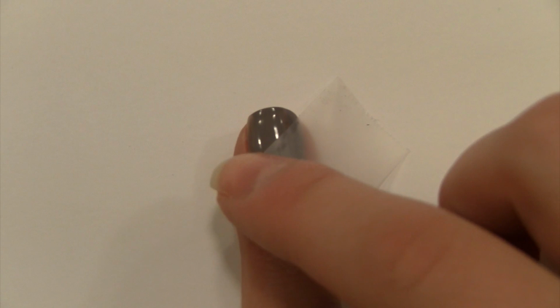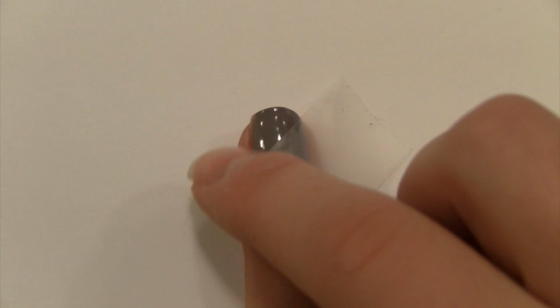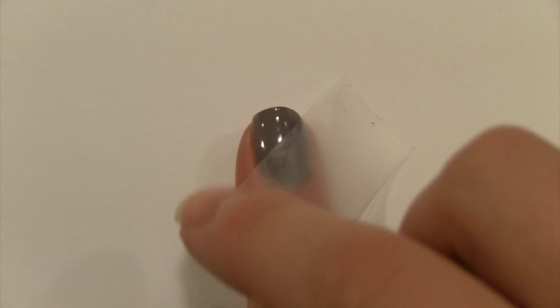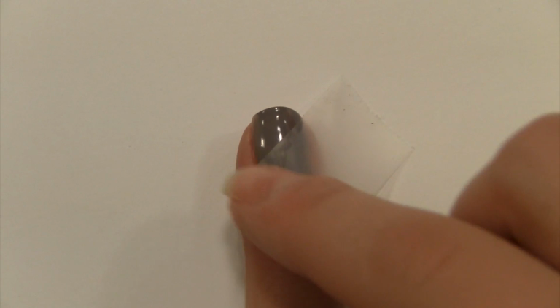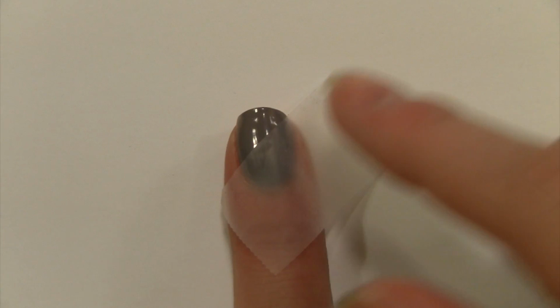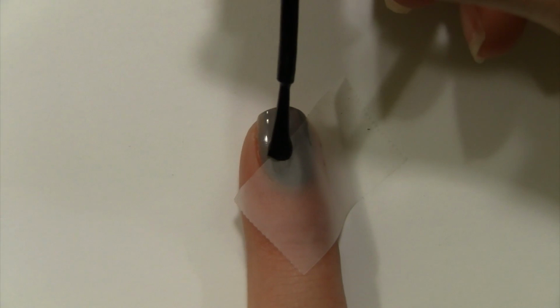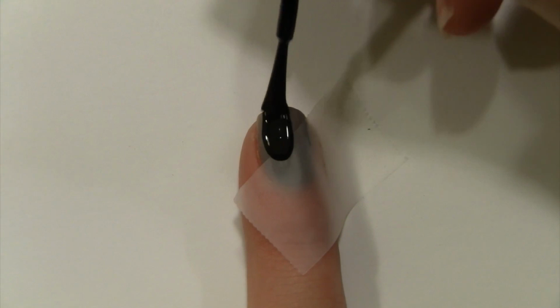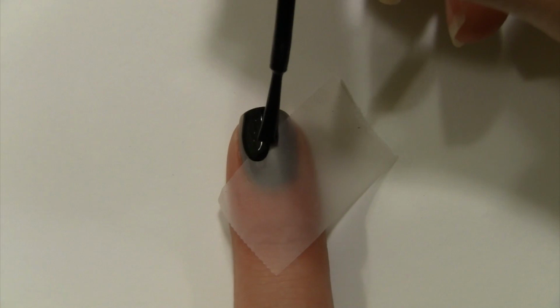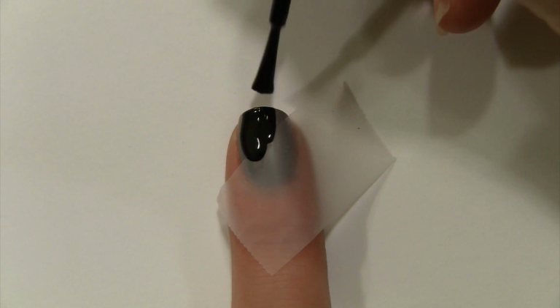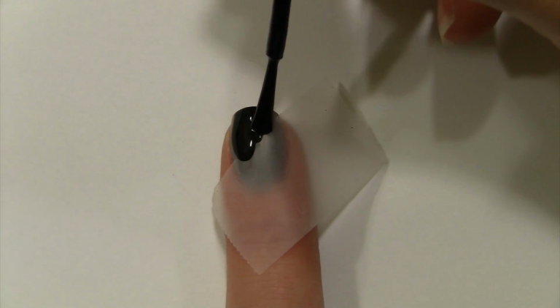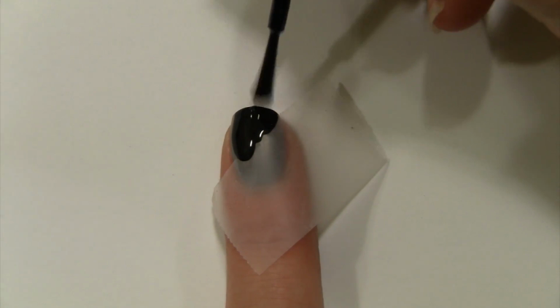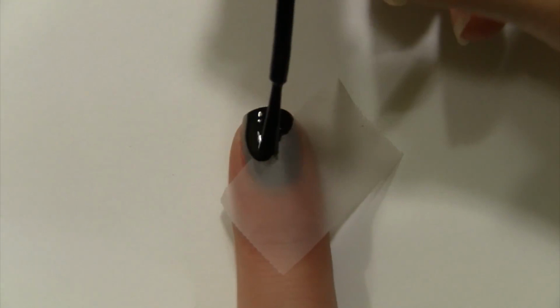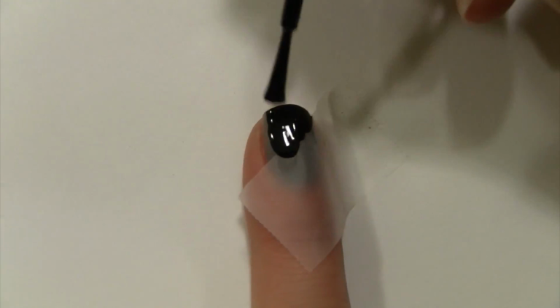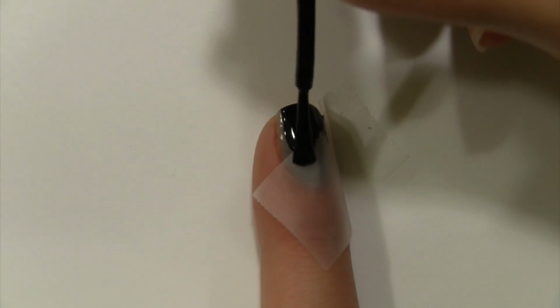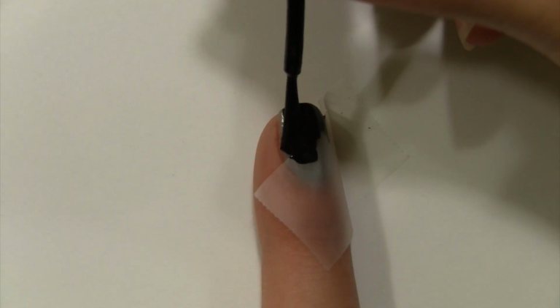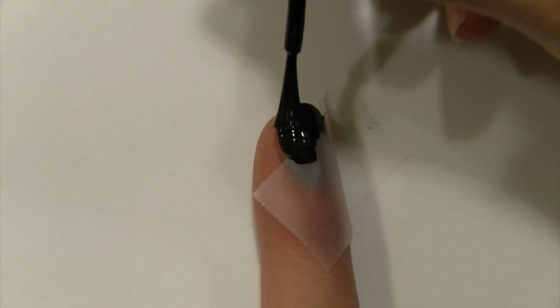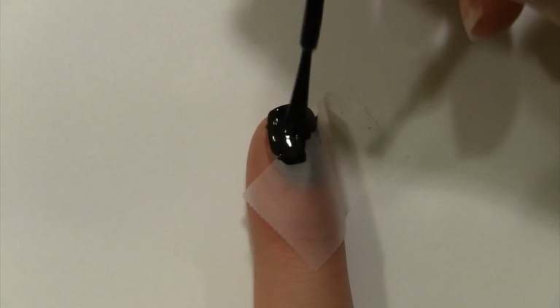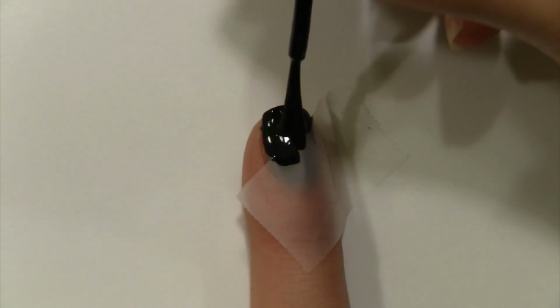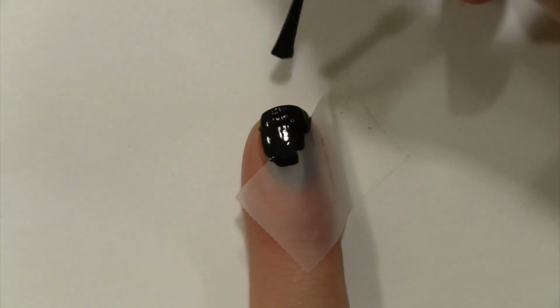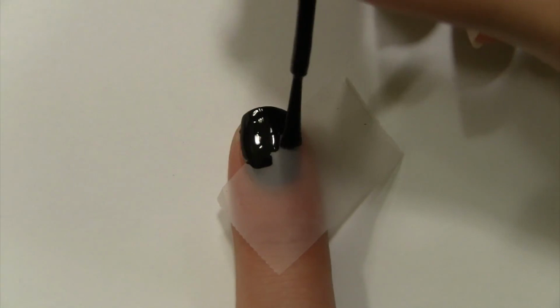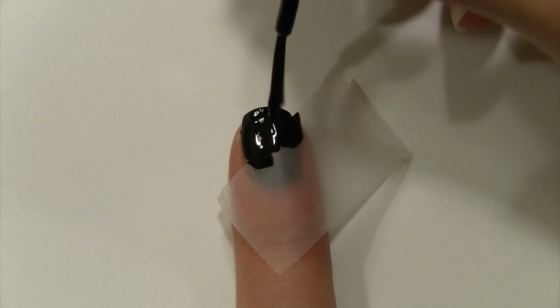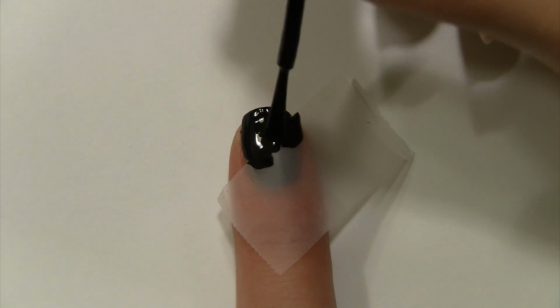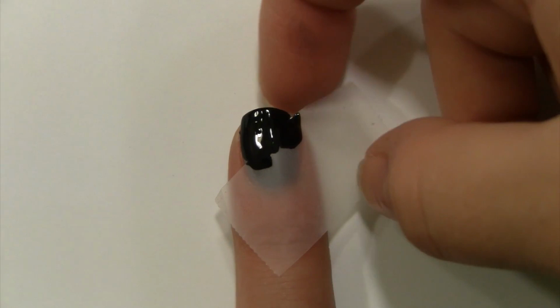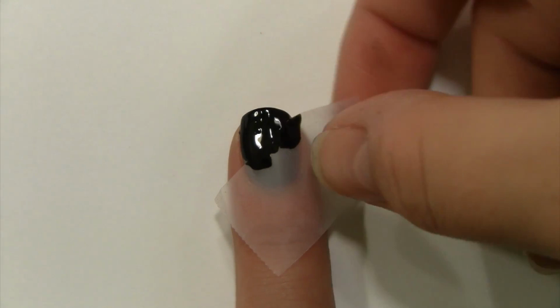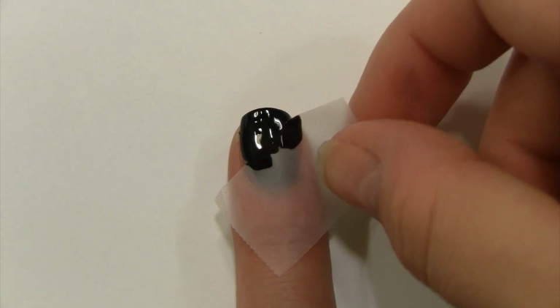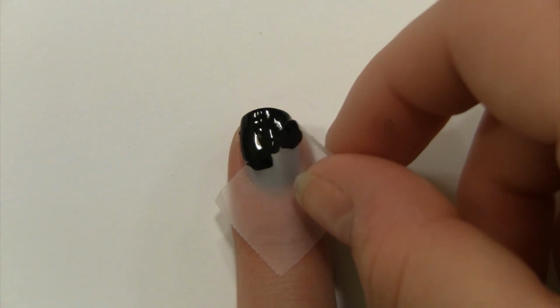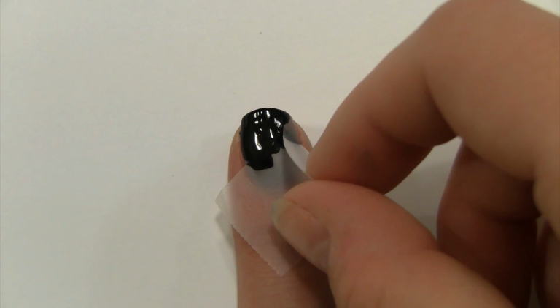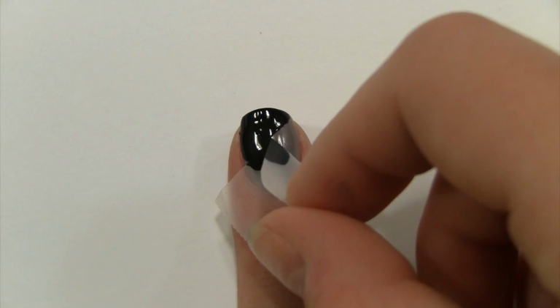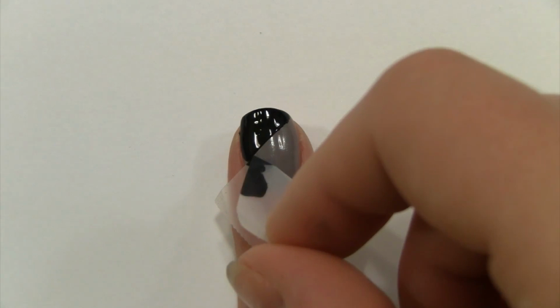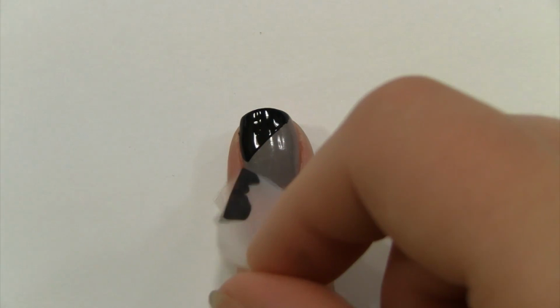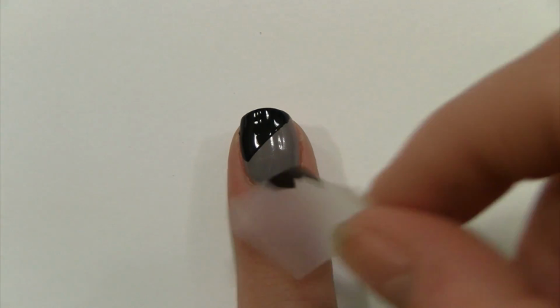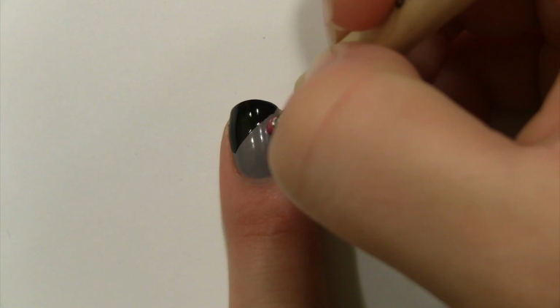On a gray base, tape a slanted line like this. Paint black — or really any color you want — over the tape. Quickly remove the tape to prevent the polish from drying onto the tape.